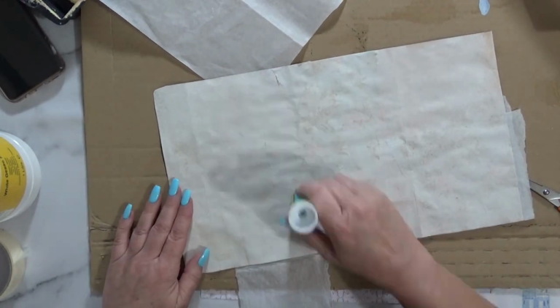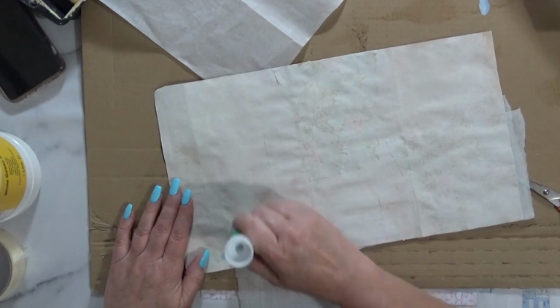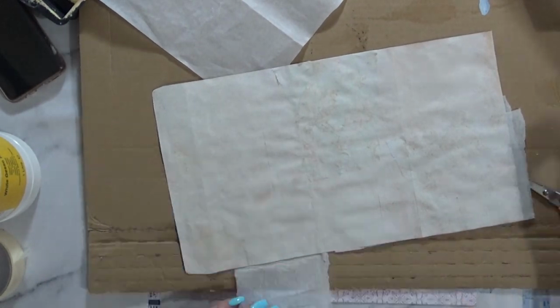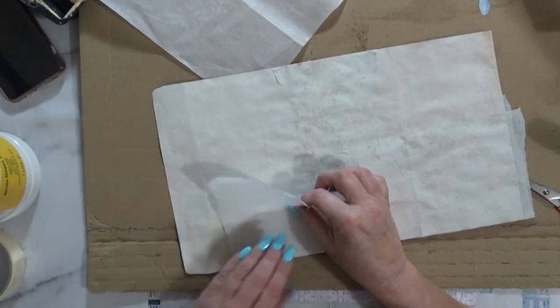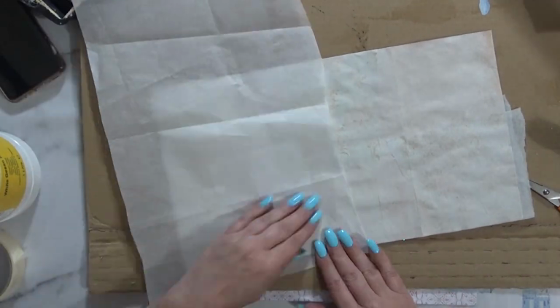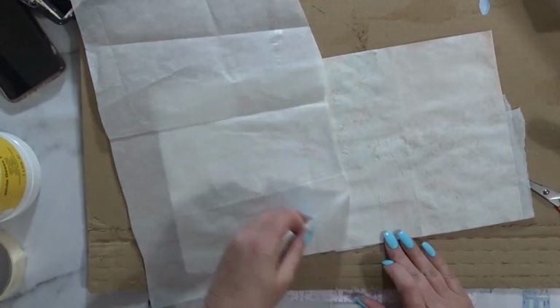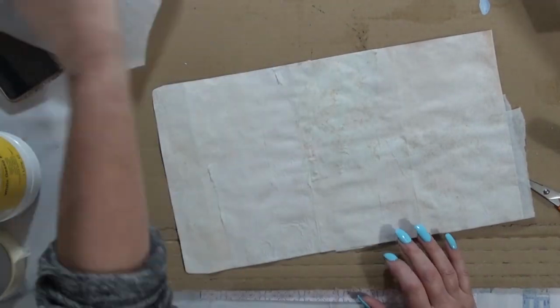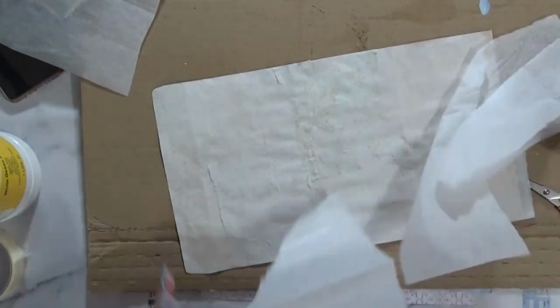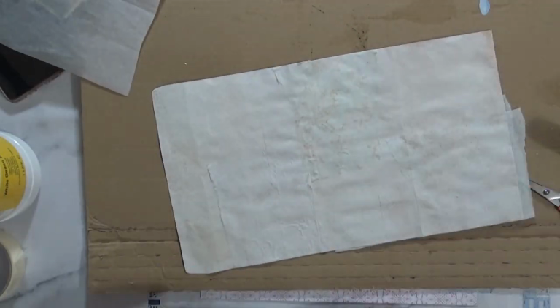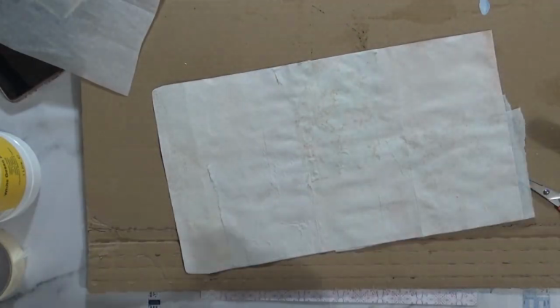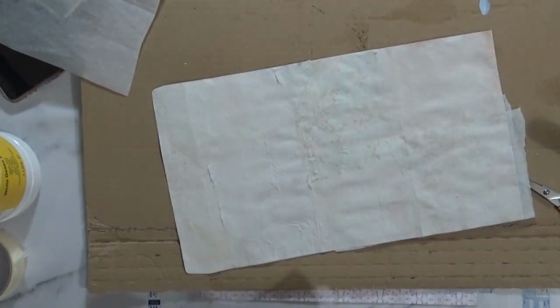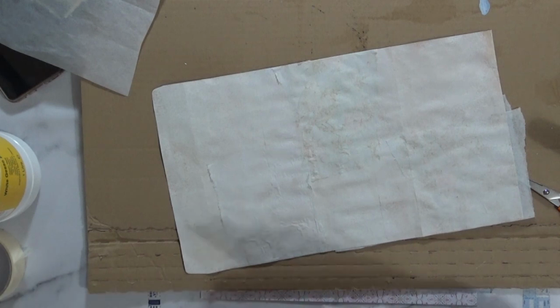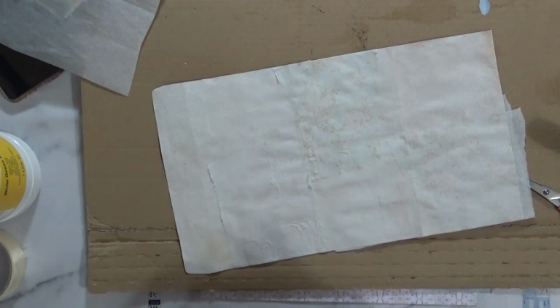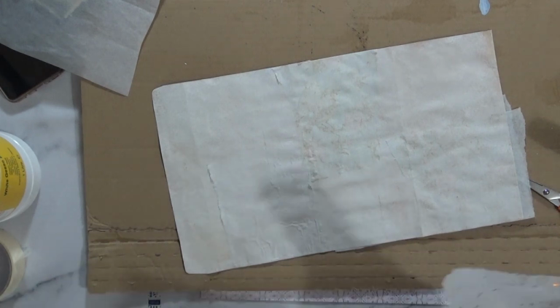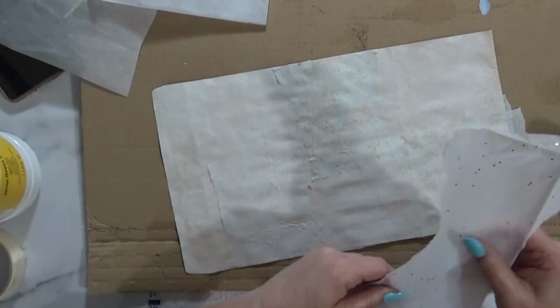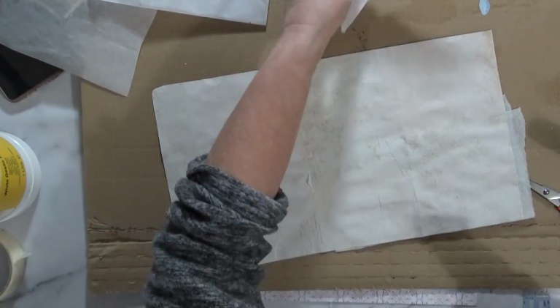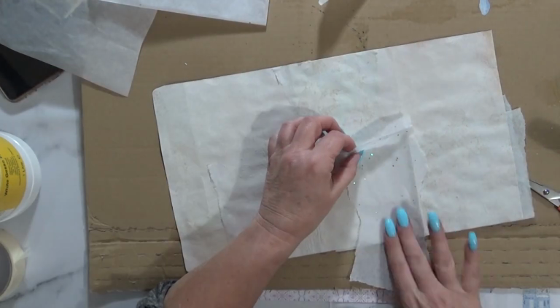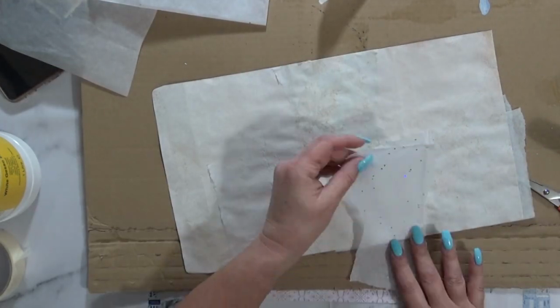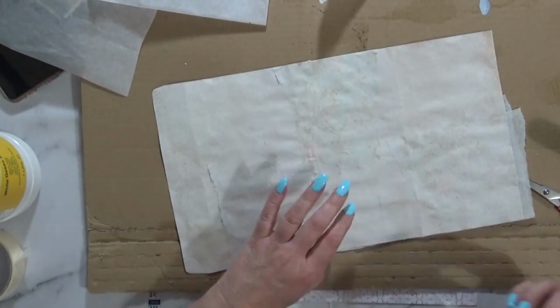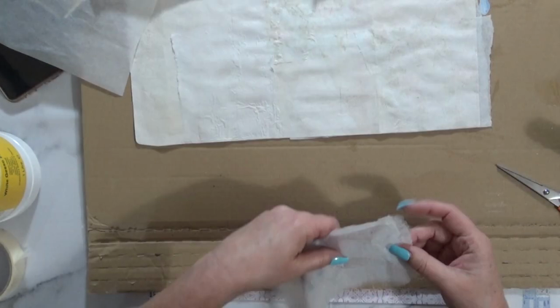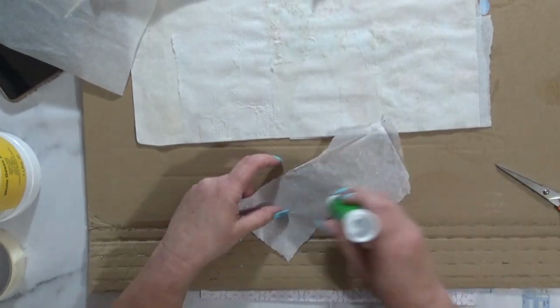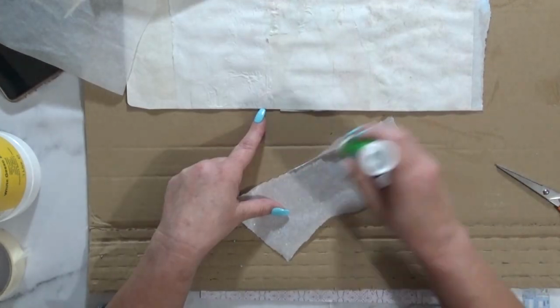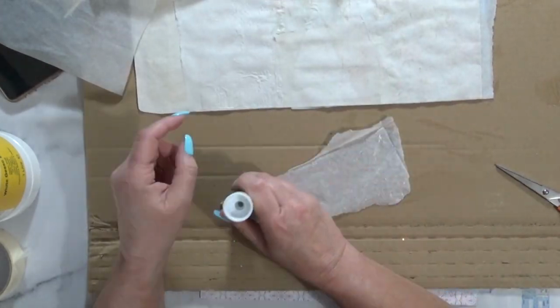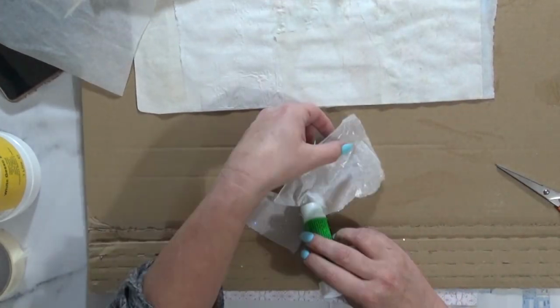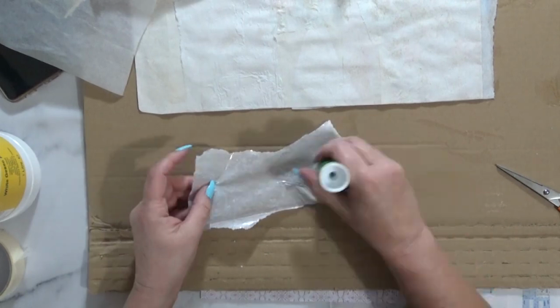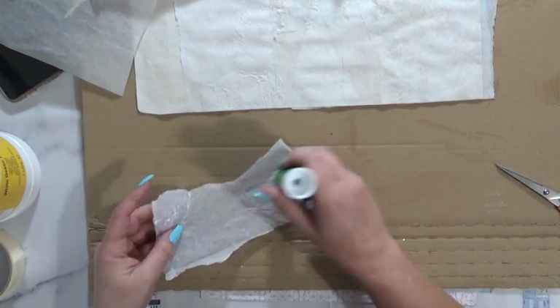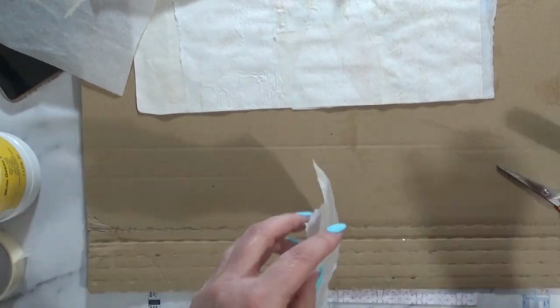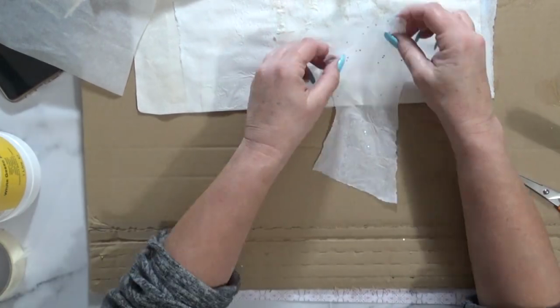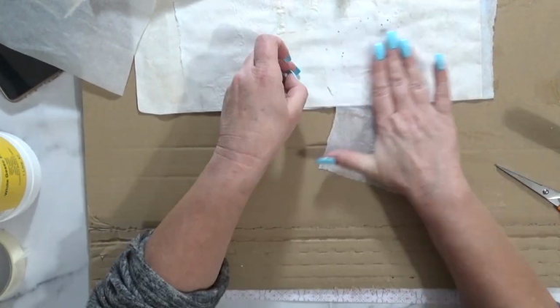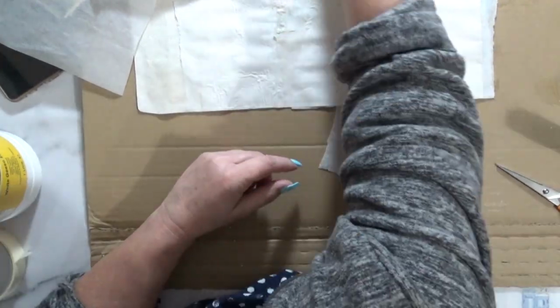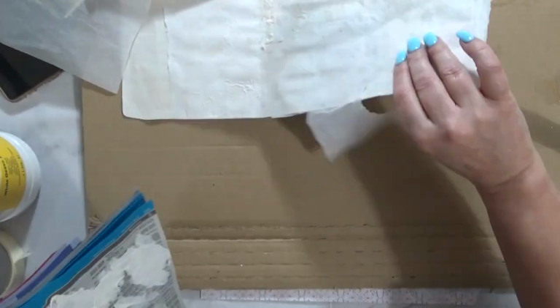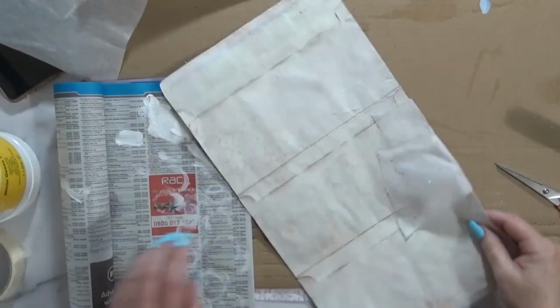I'm concentrating on the sides as well because those will be a weaker area. And here's the sparkly tissue — I do like that. You can see some sparkles still remaining at the end.